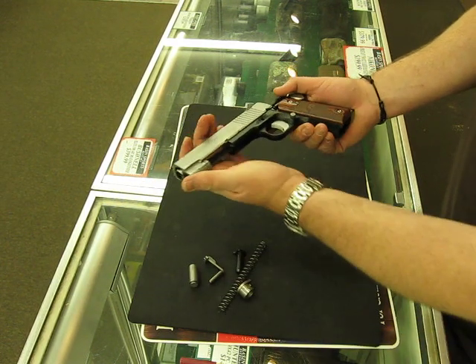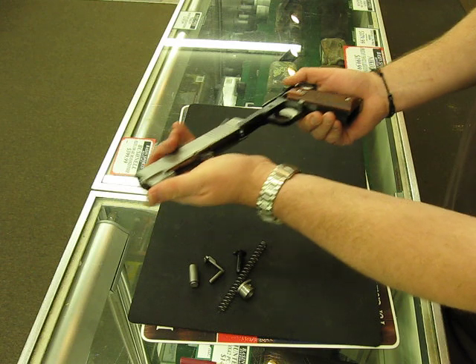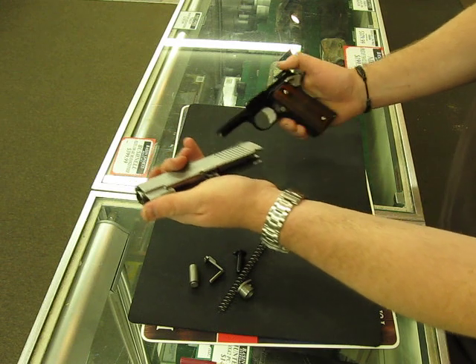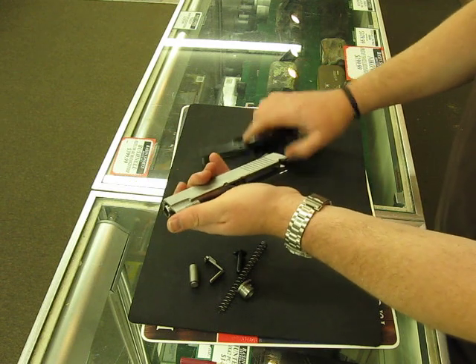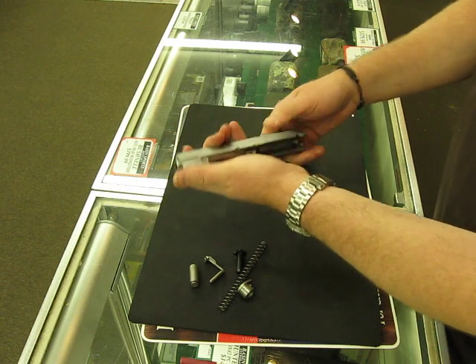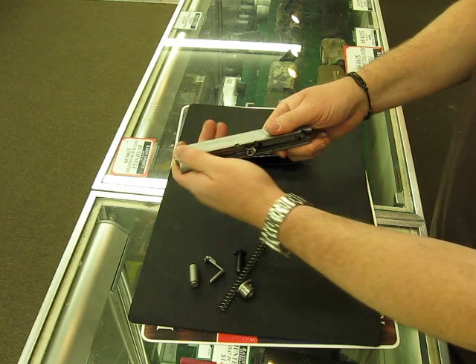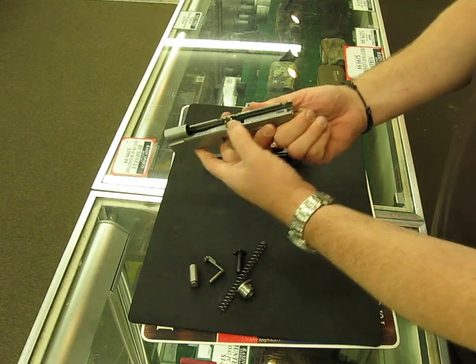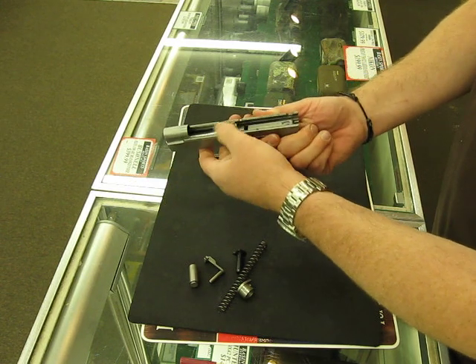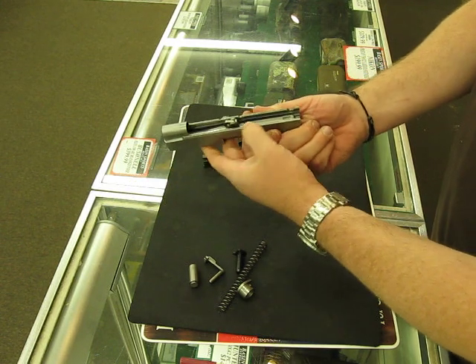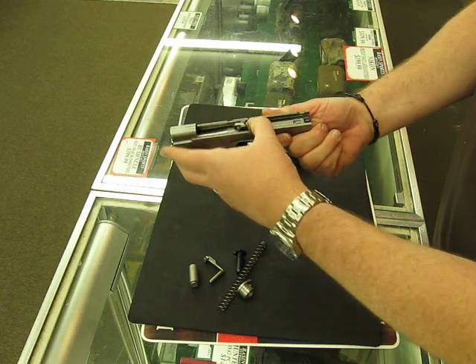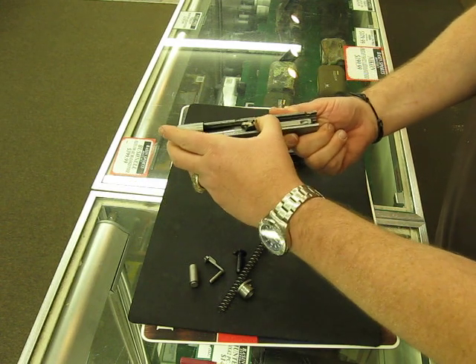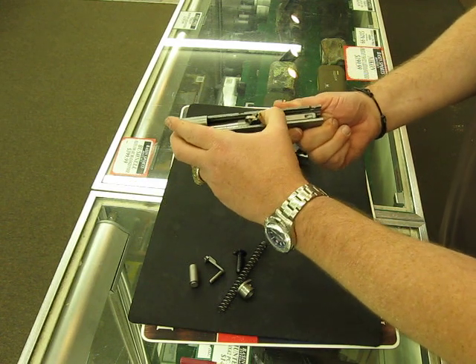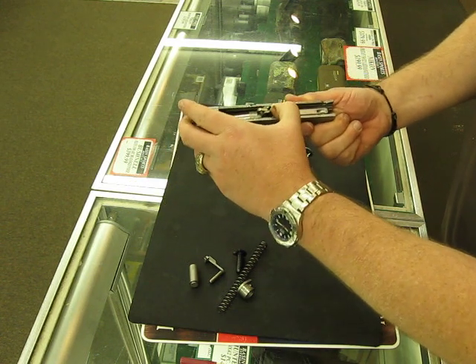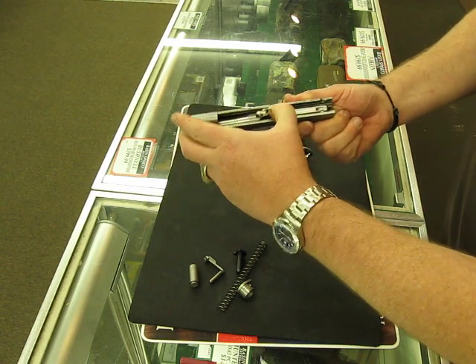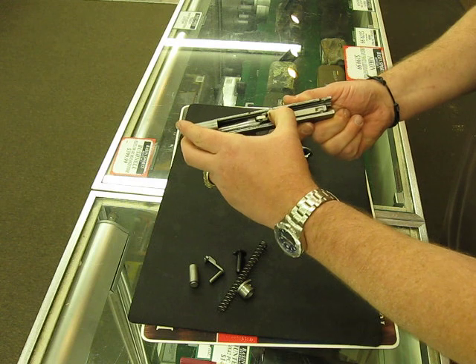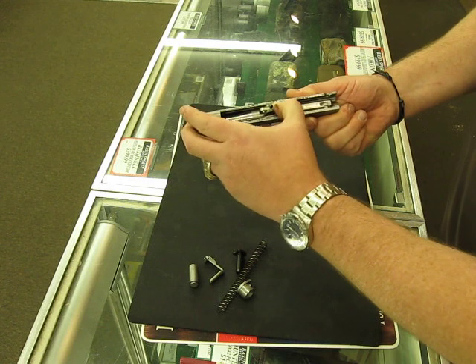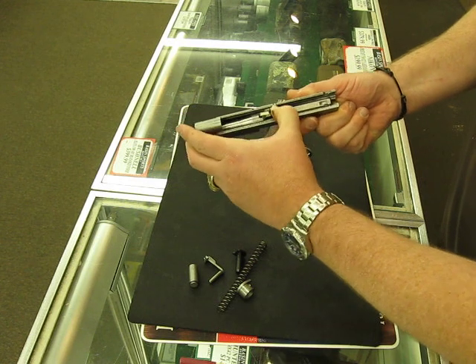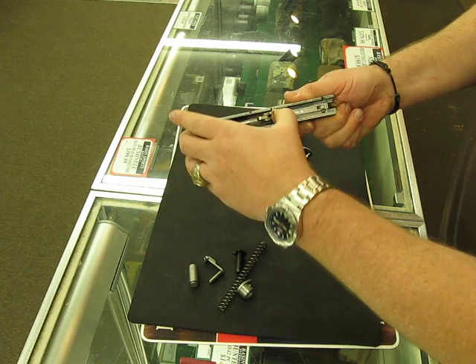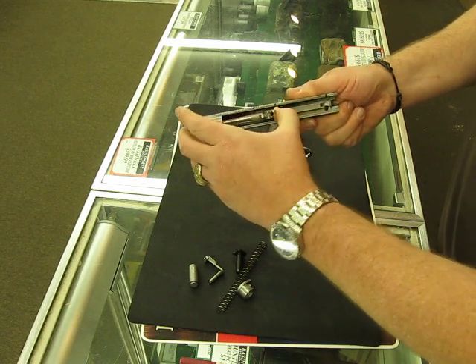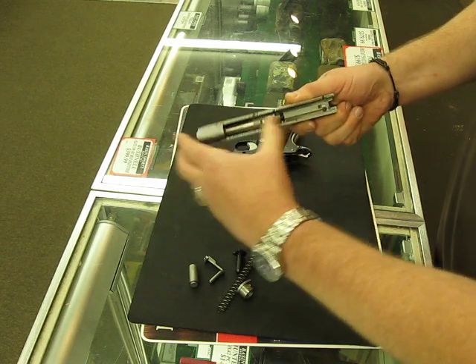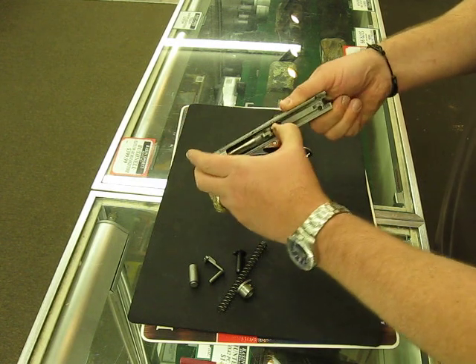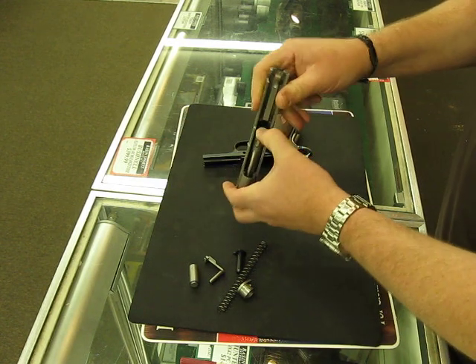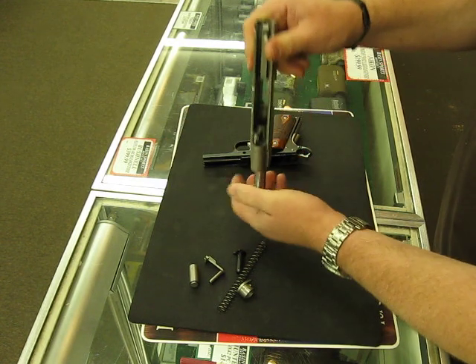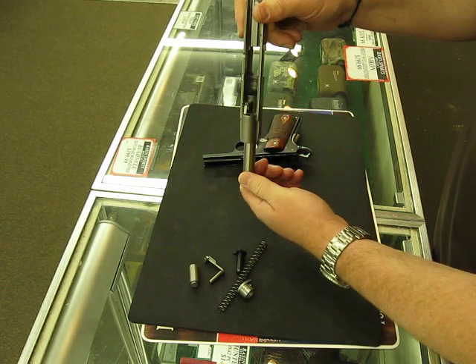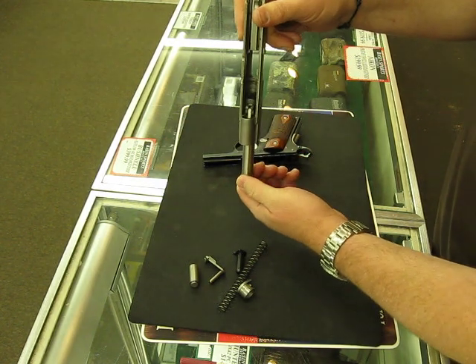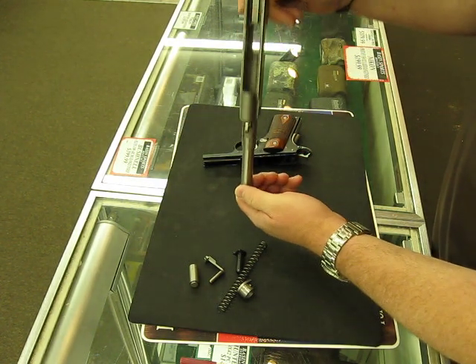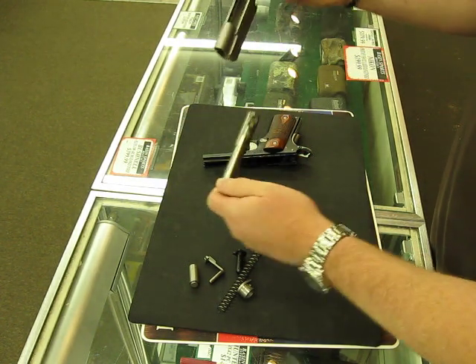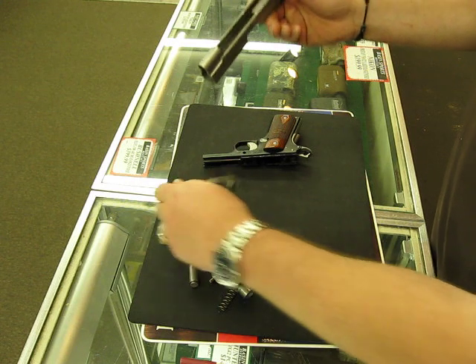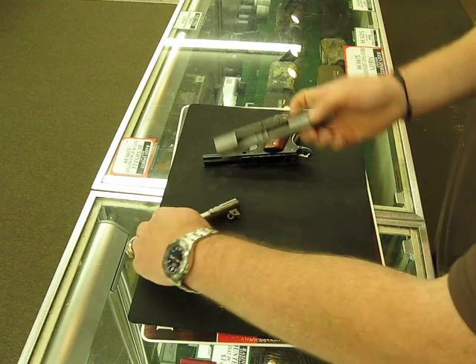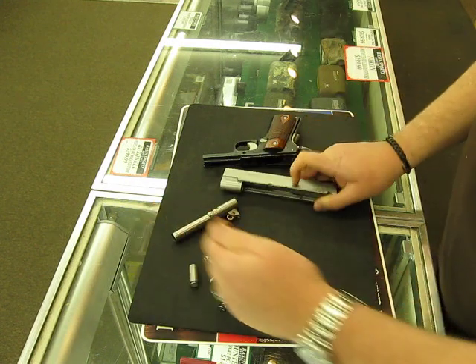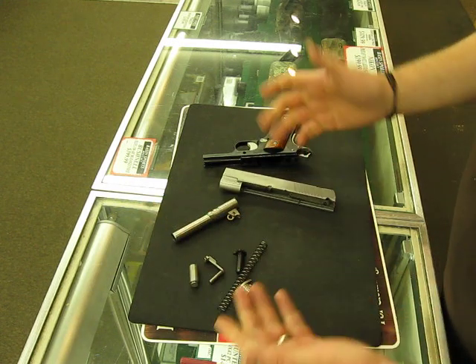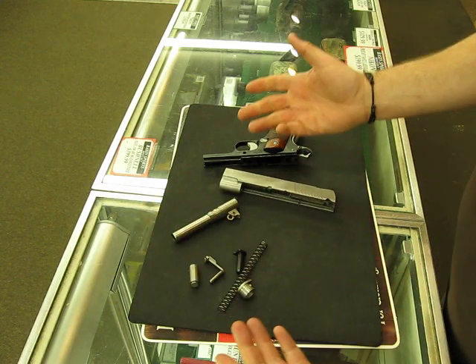The buffer guide — or the recoil spring guide — is going to come out. Push the link forward, push that arrow up to unlock it, and slide it right out the front, just like that.